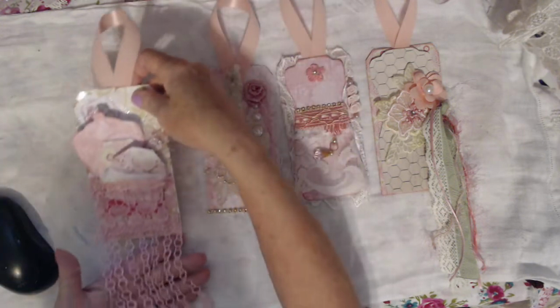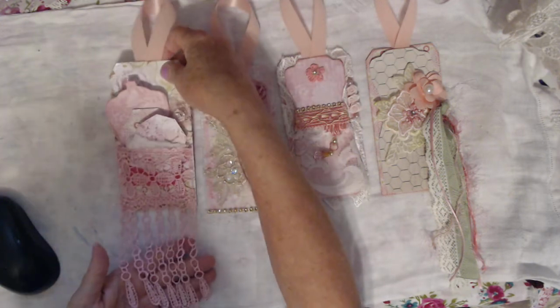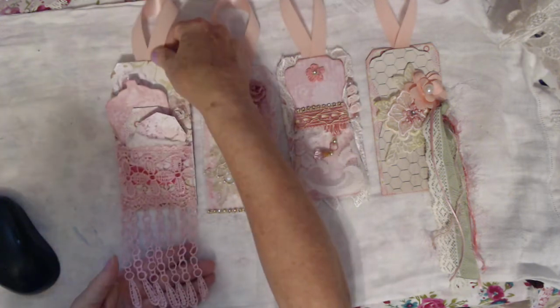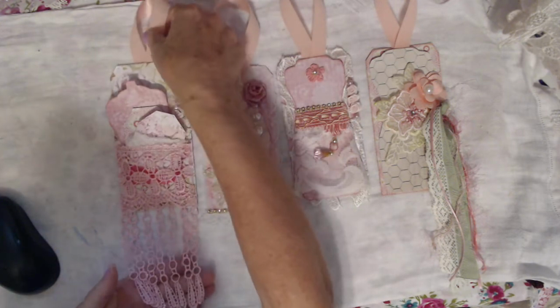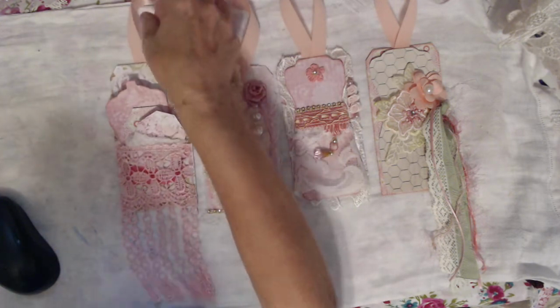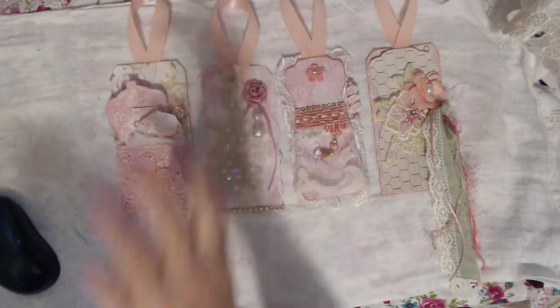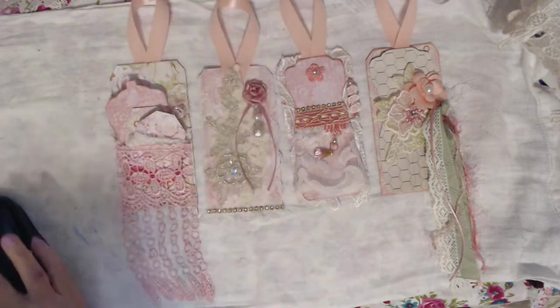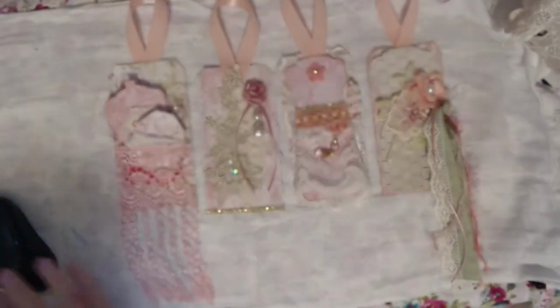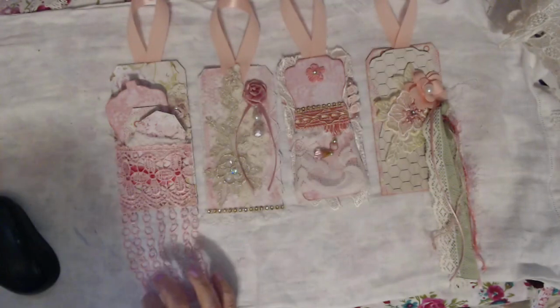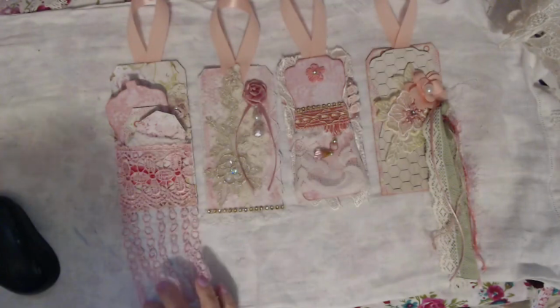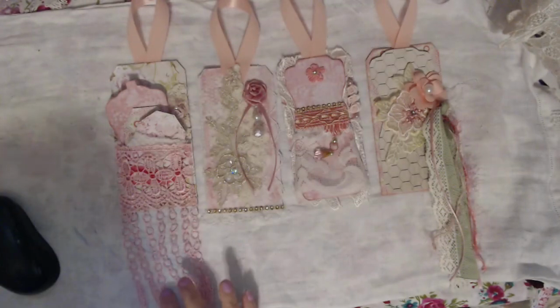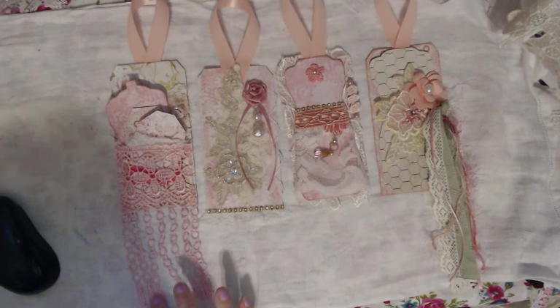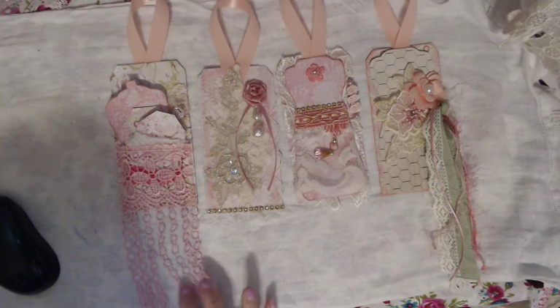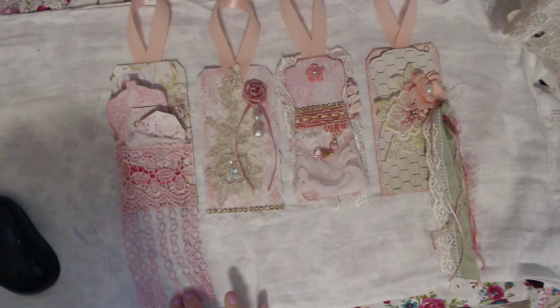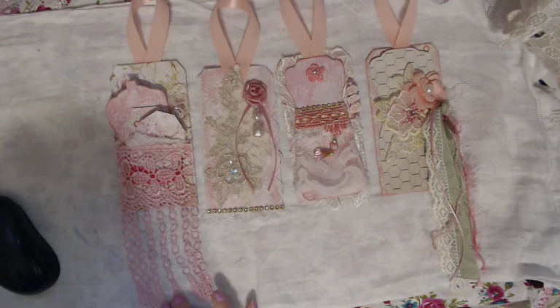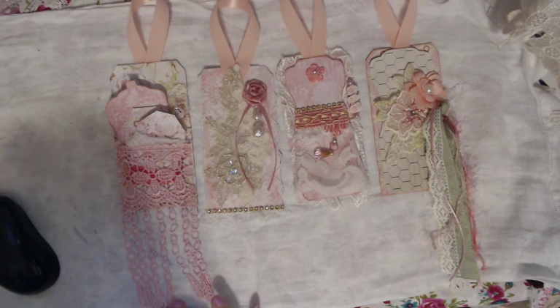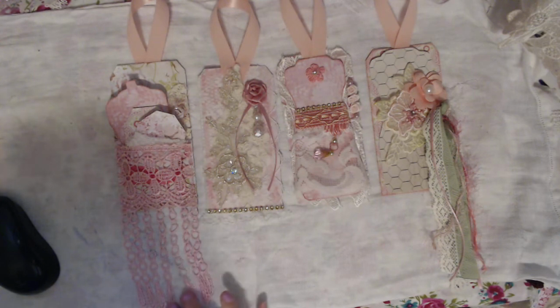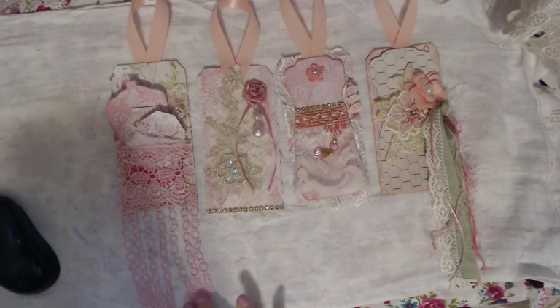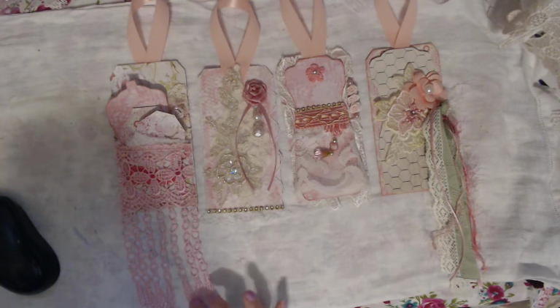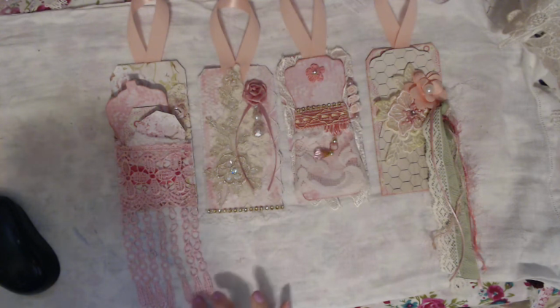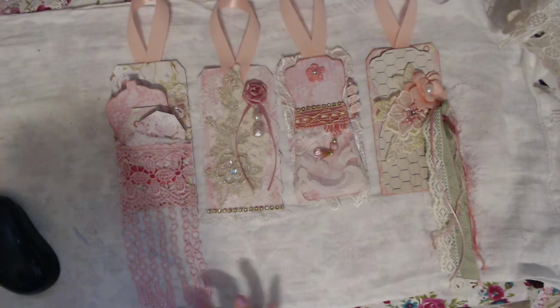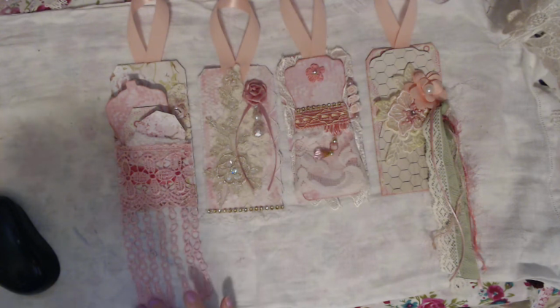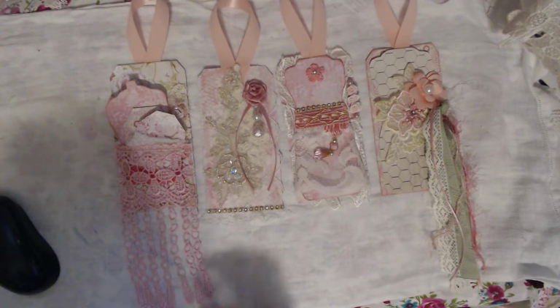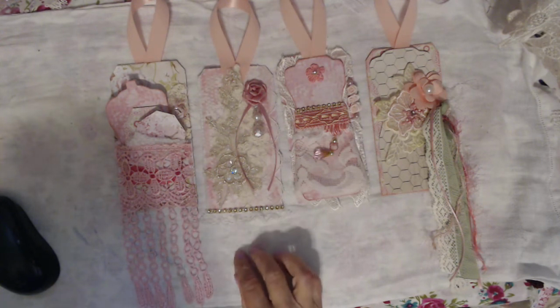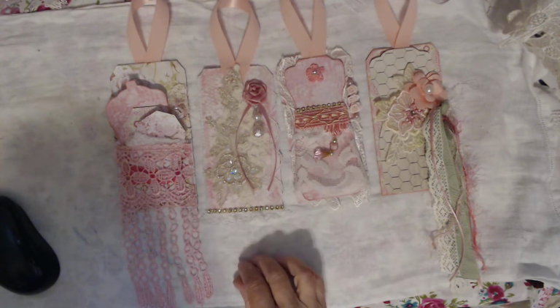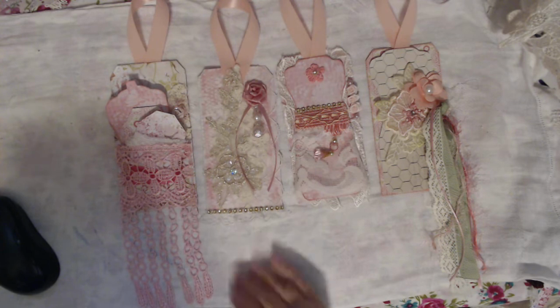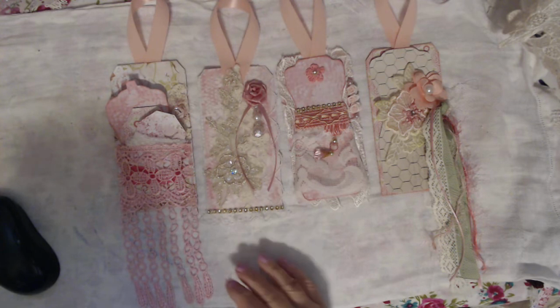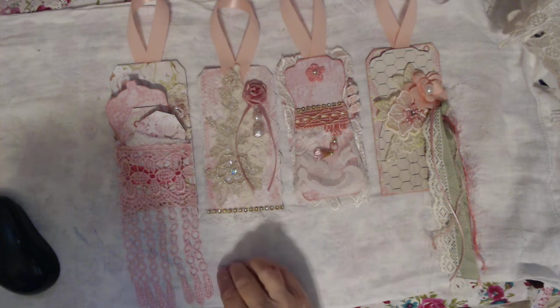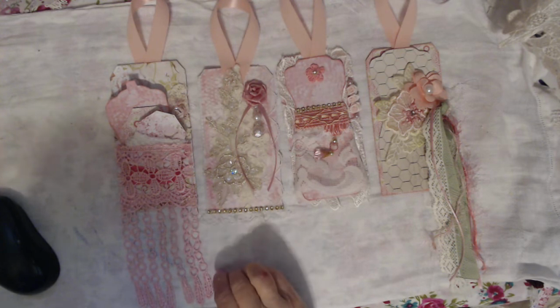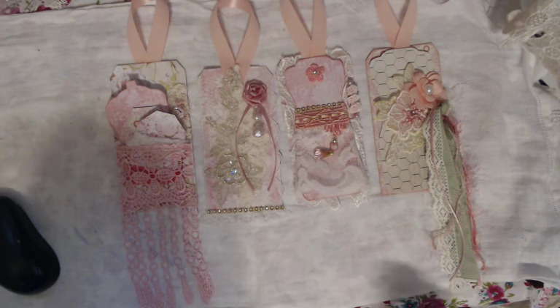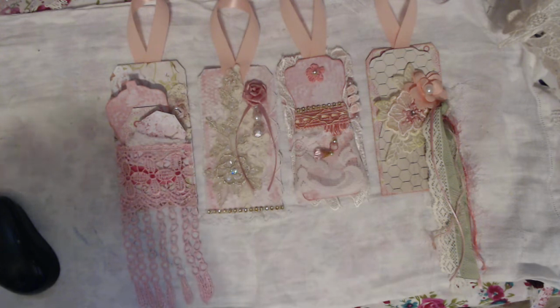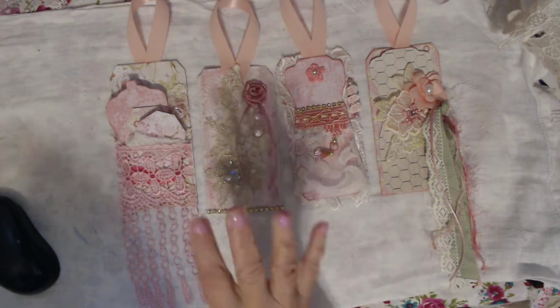So those are my four tags for our swap. I love the way they came out, and I thank y'all. Have a good day and bye-bye.